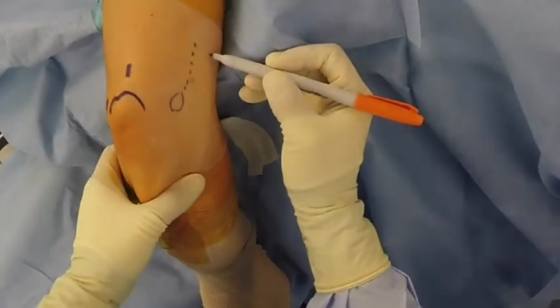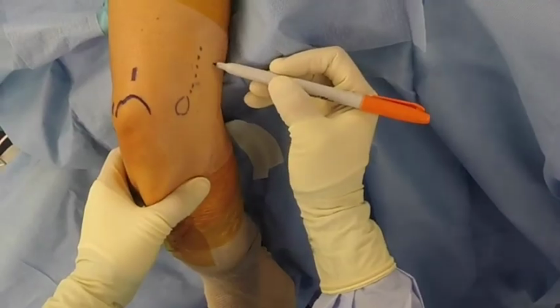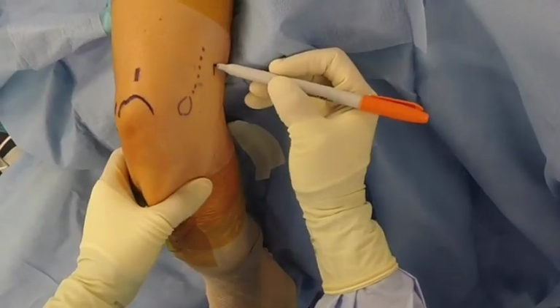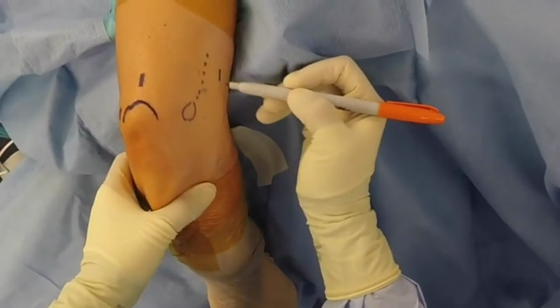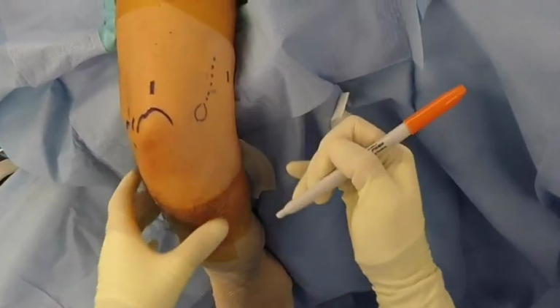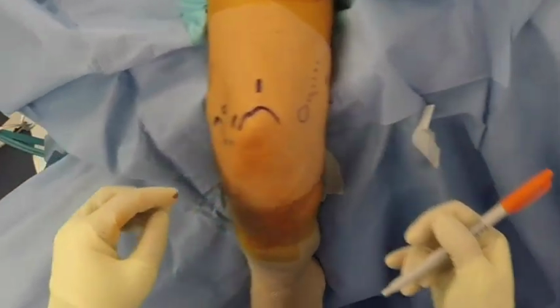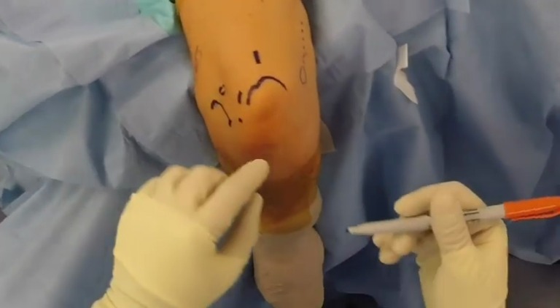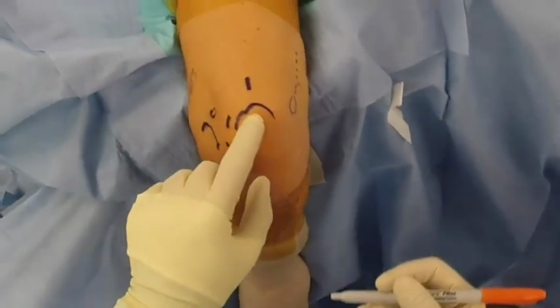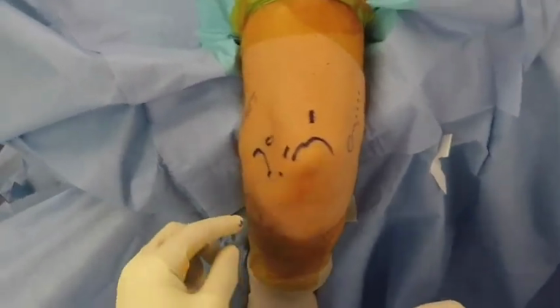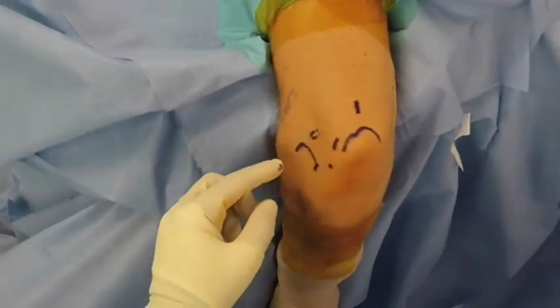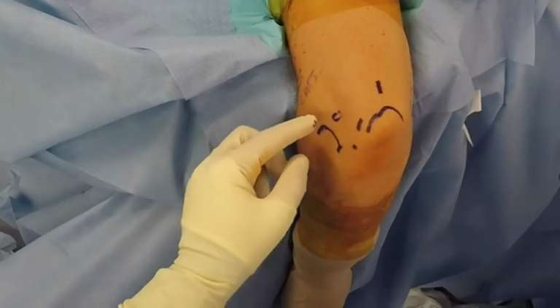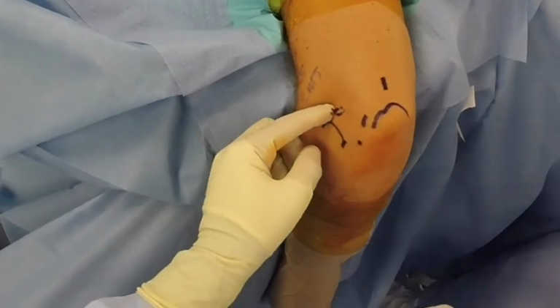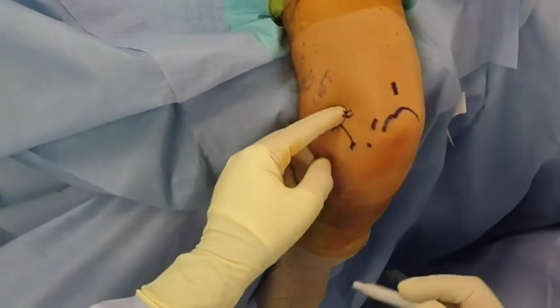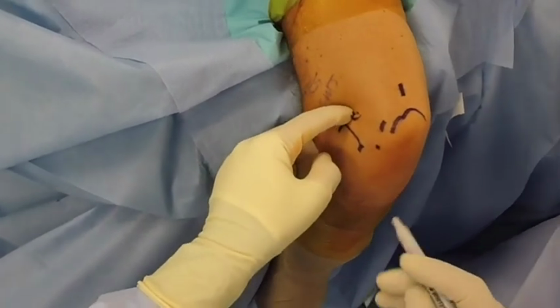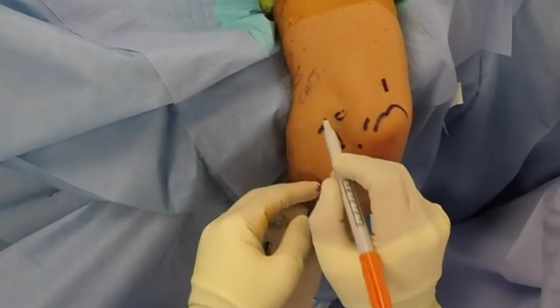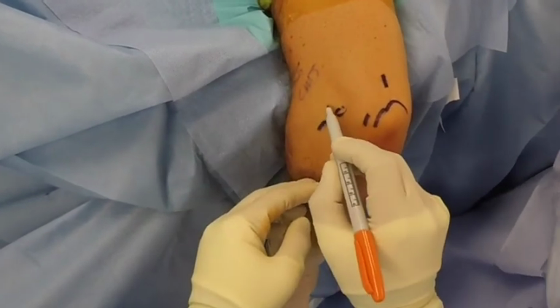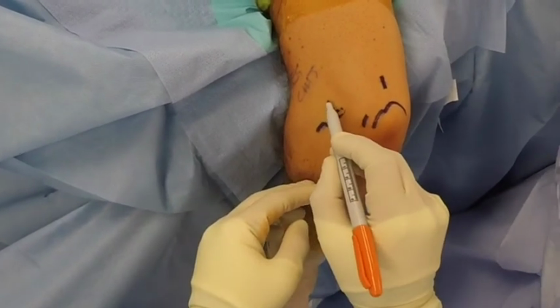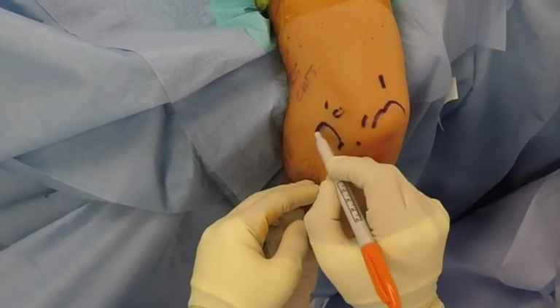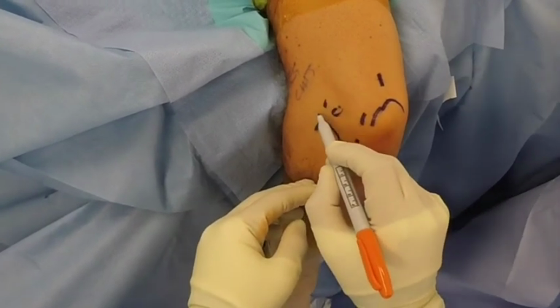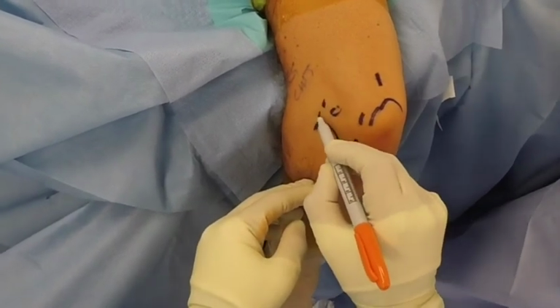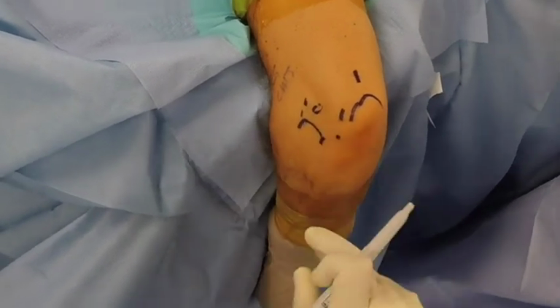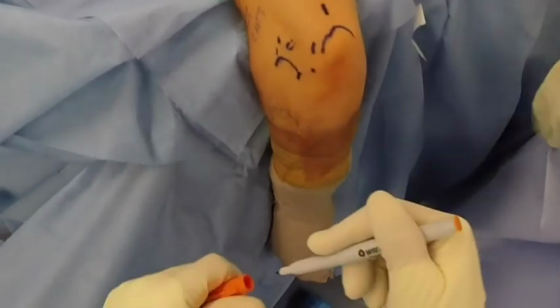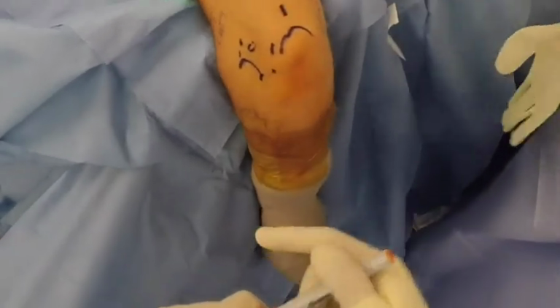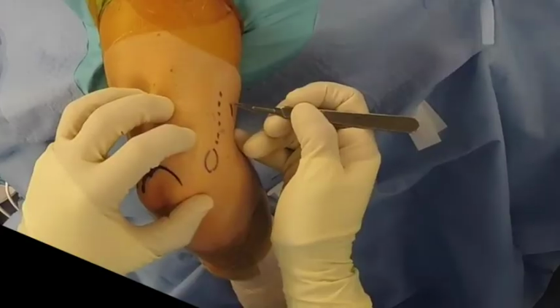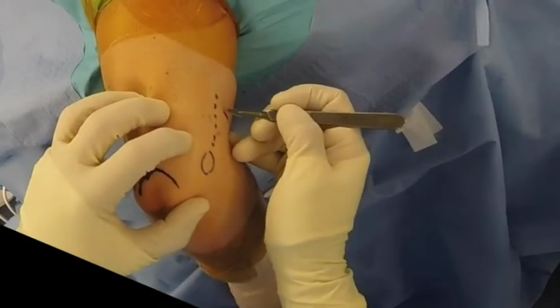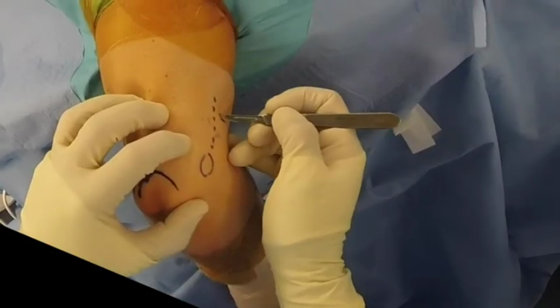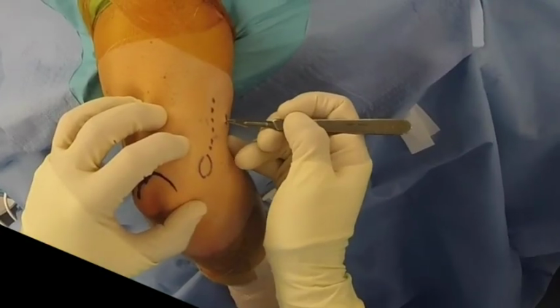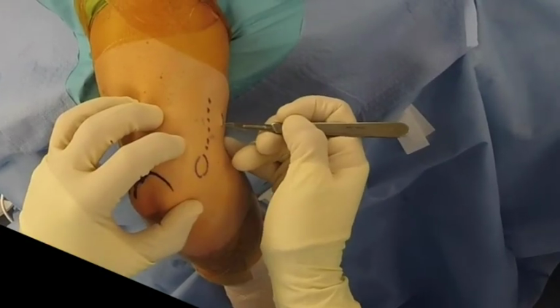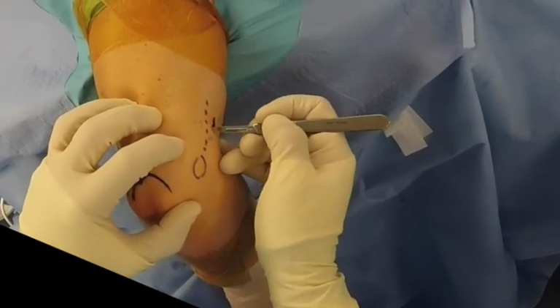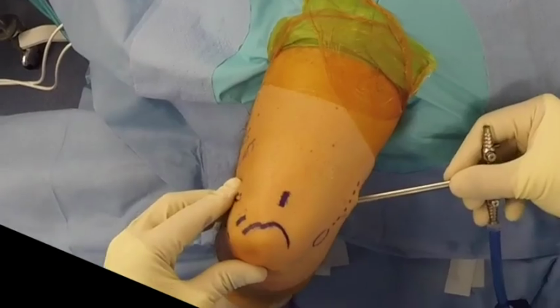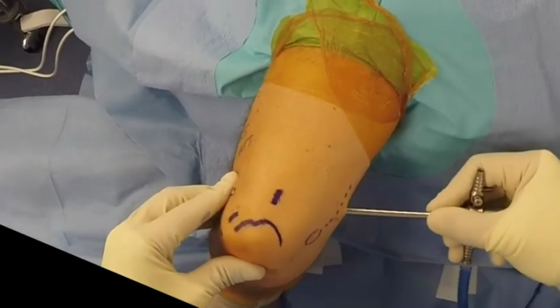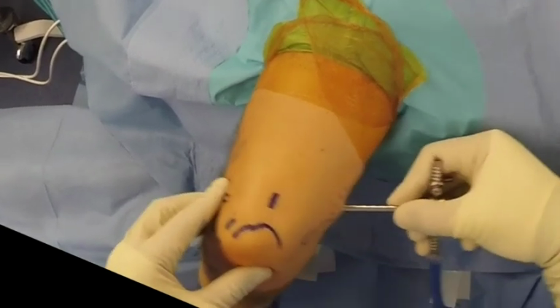The patient was taken to the OR and placed in the lateral decubitus position with the elbow over an arm holder. After marking relevant surface anatomy and raising the tourniquet, the joint was insufflated and the proximal anteromedial portal established.